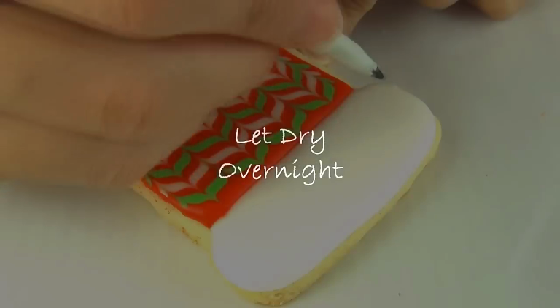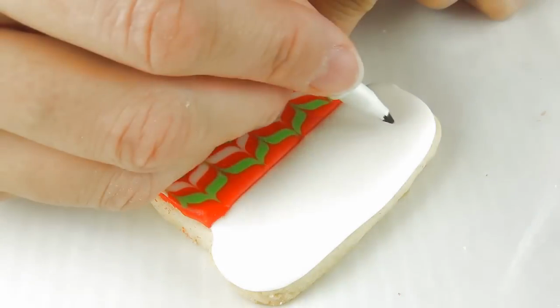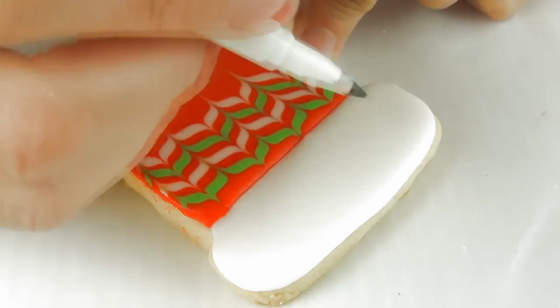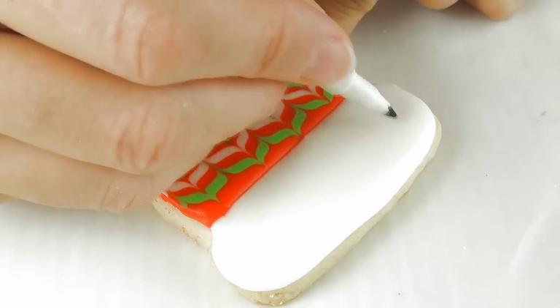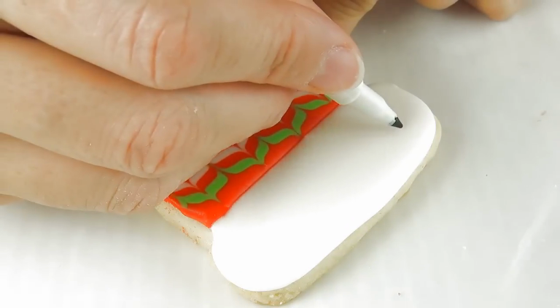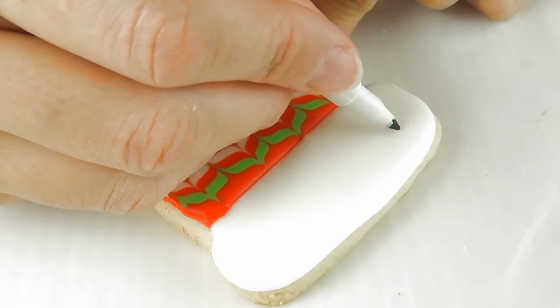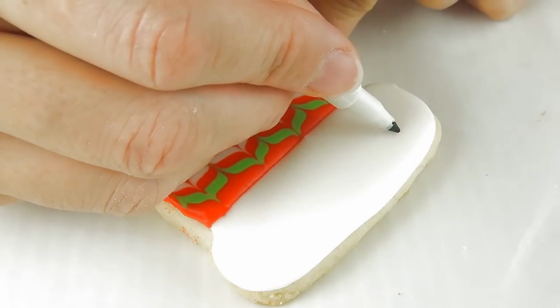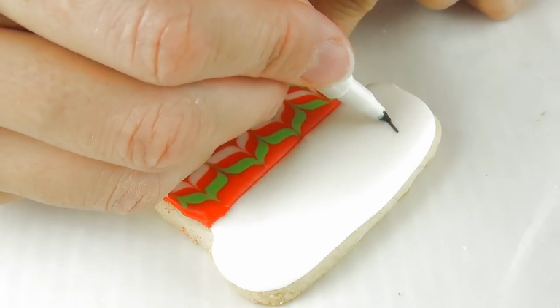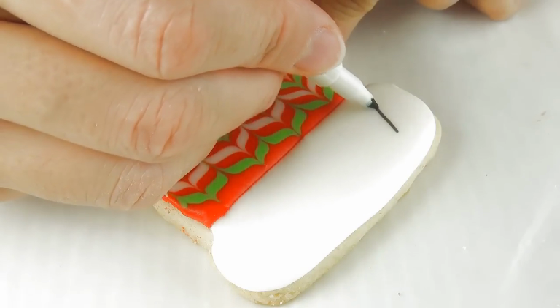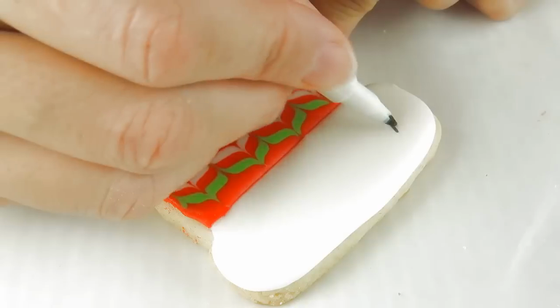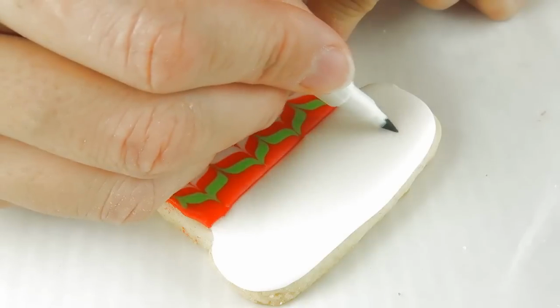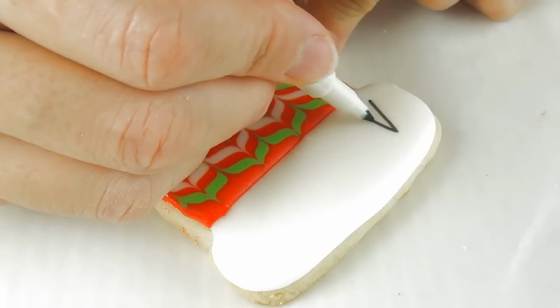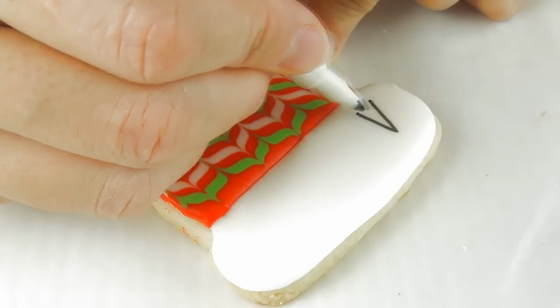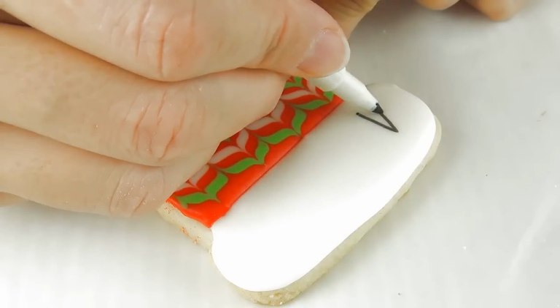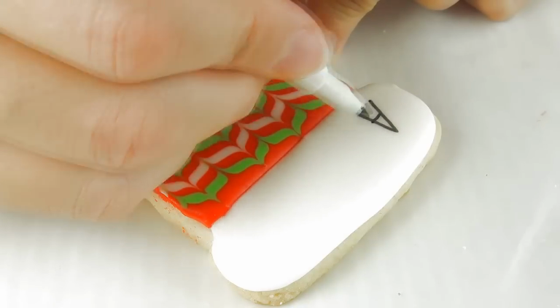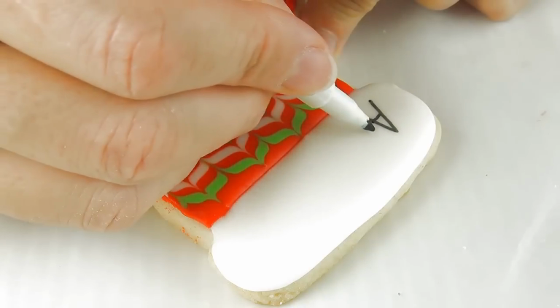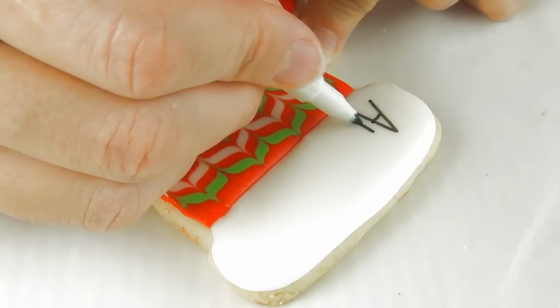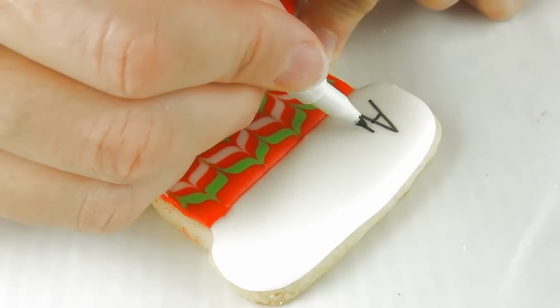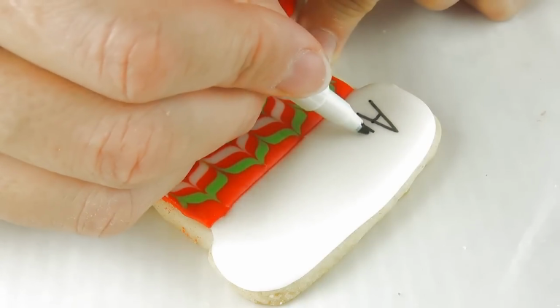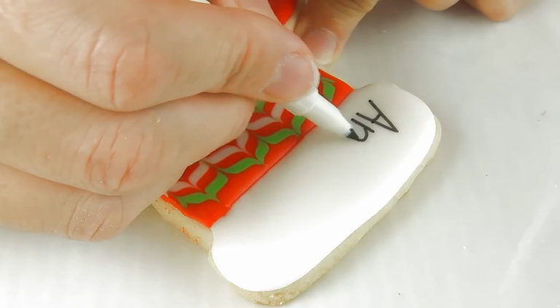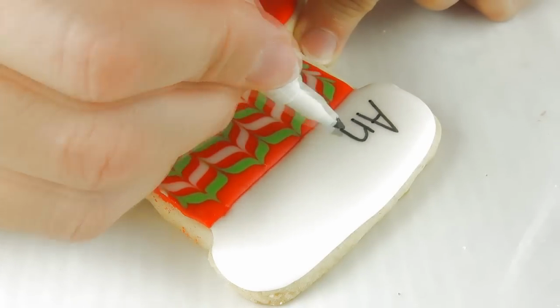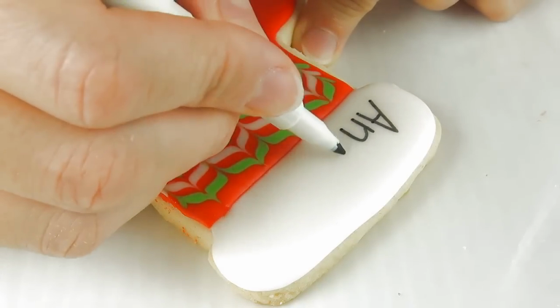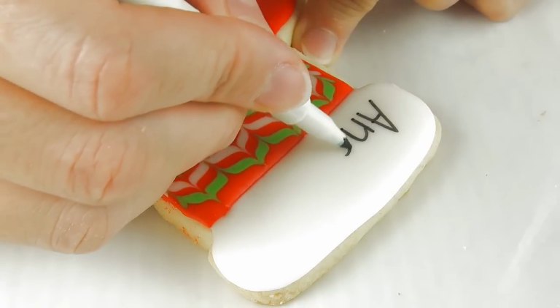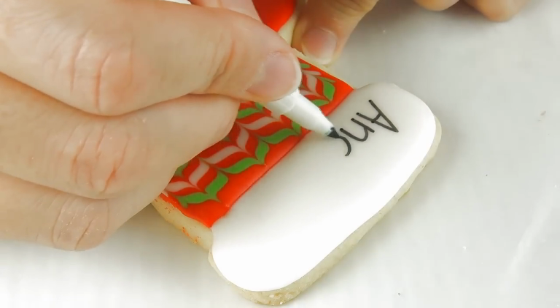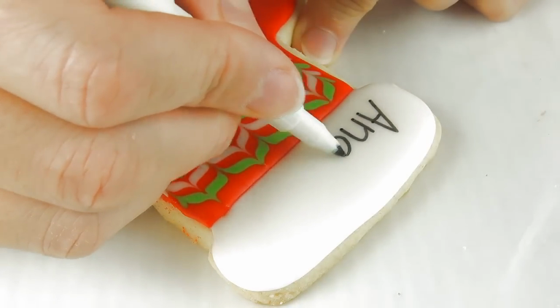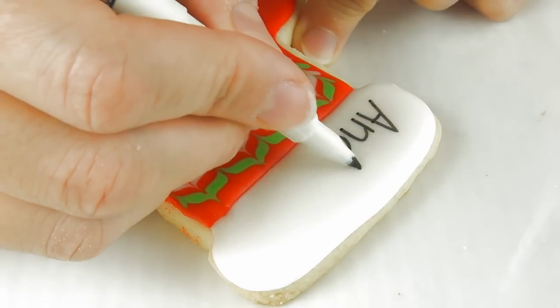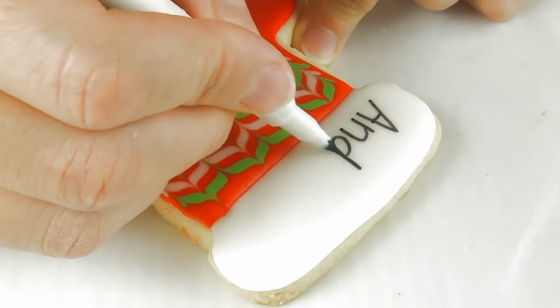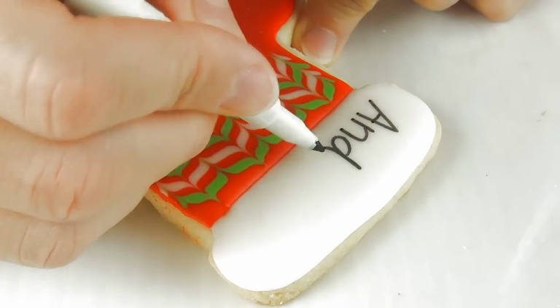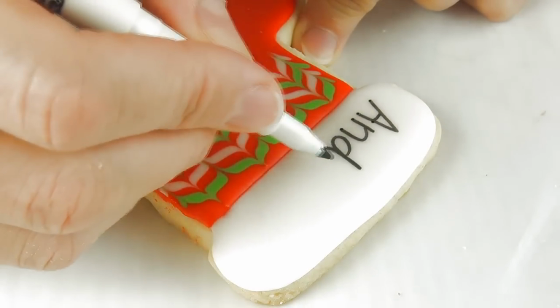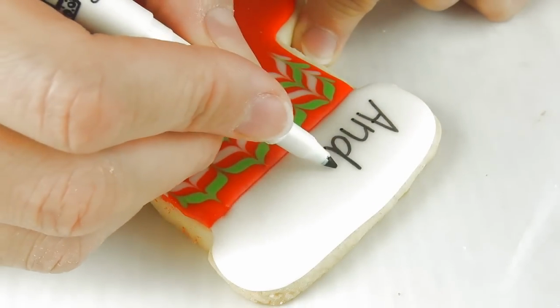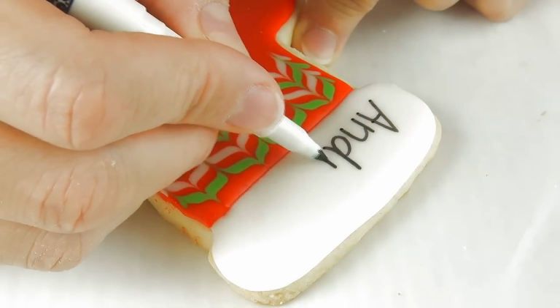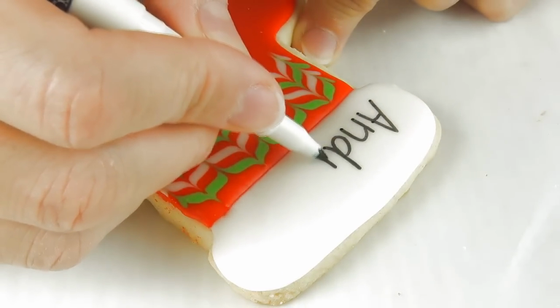Now using an edible marker, you can write a name directly on top of the white icing. You have to make sure that the icing is dry before you write on it.